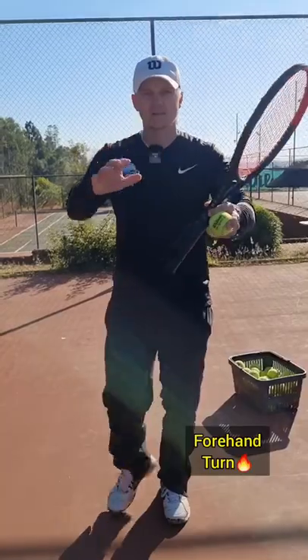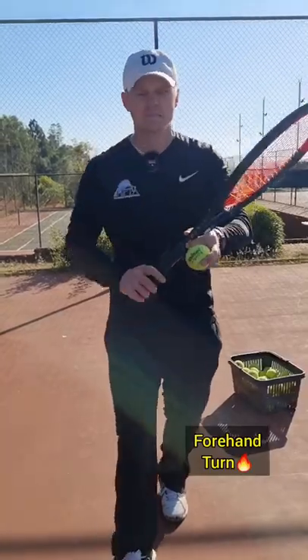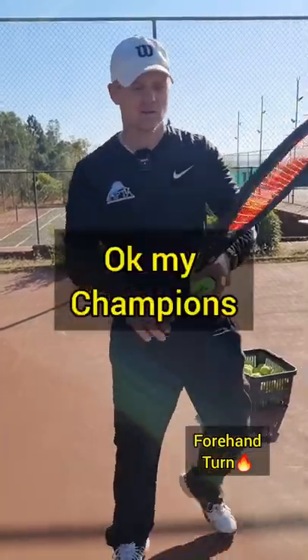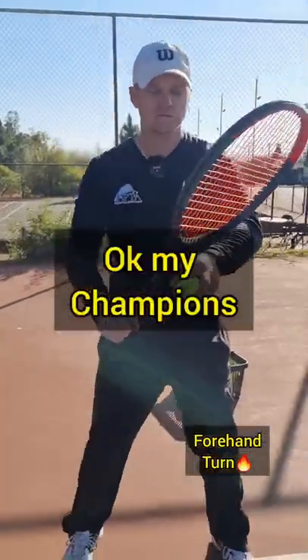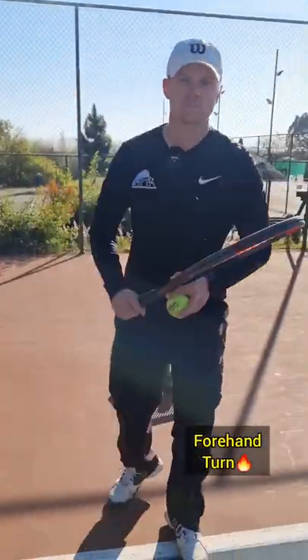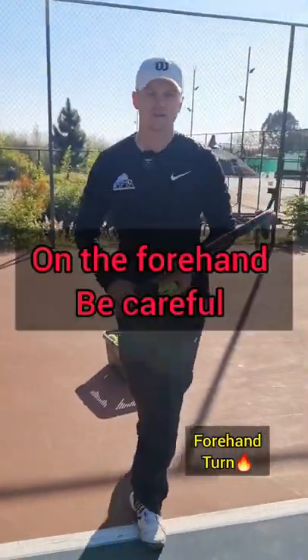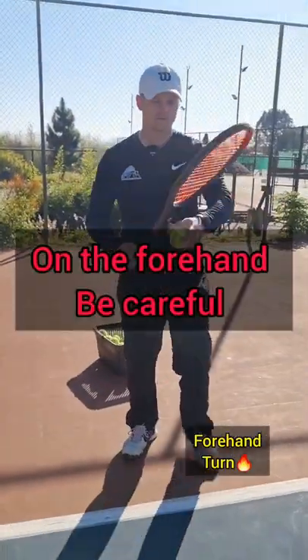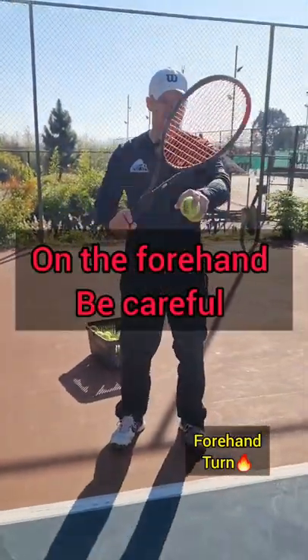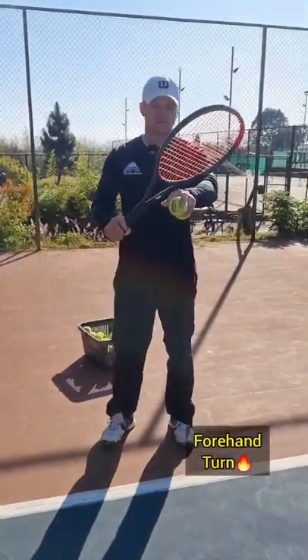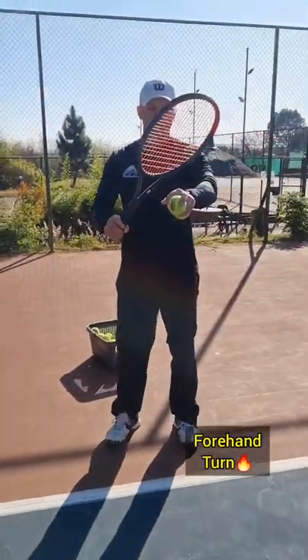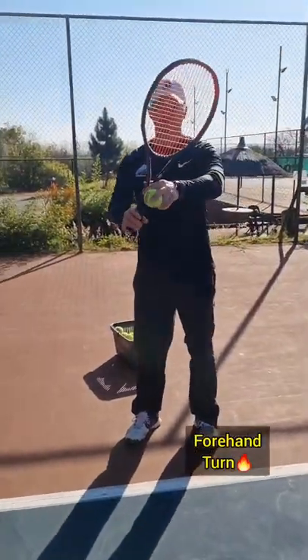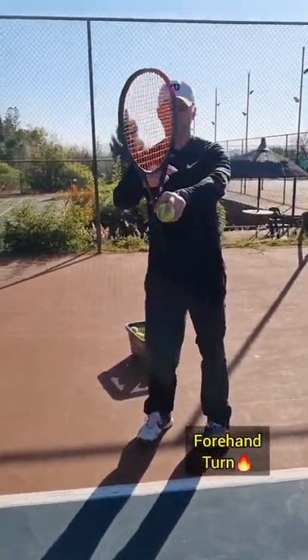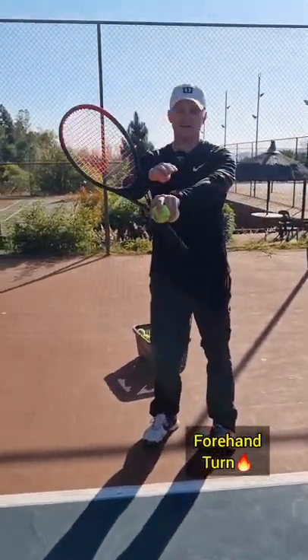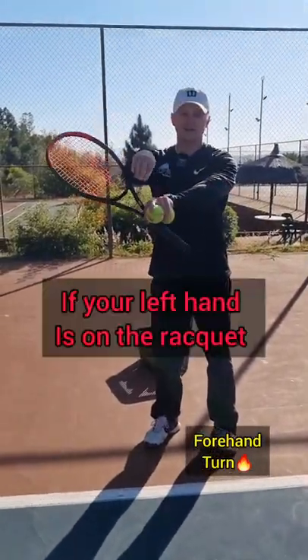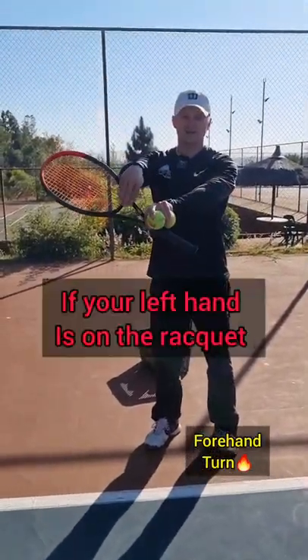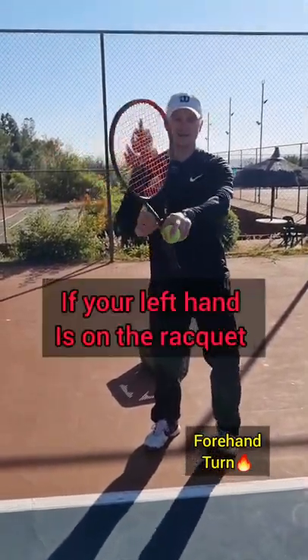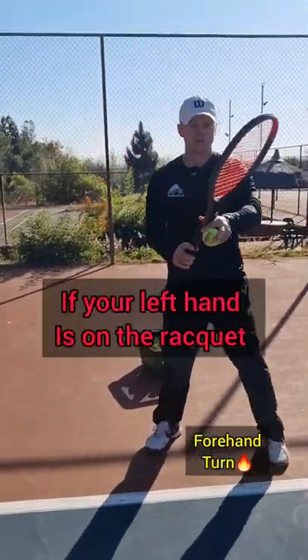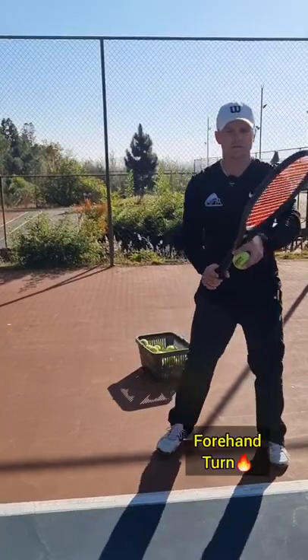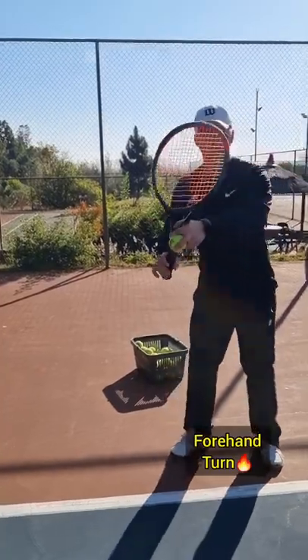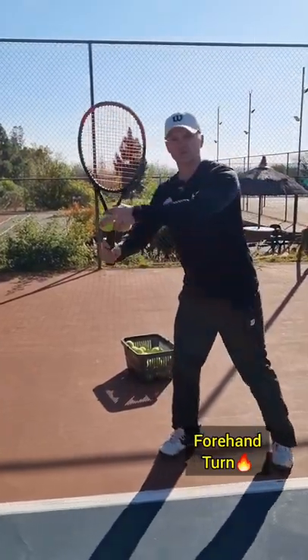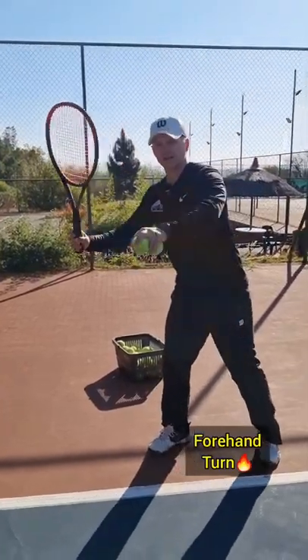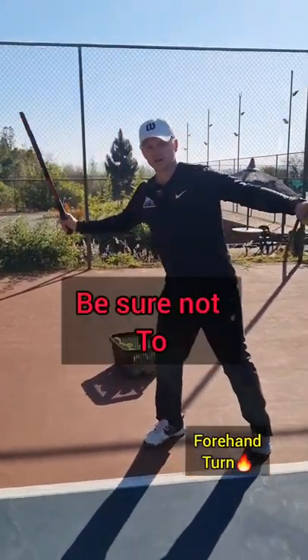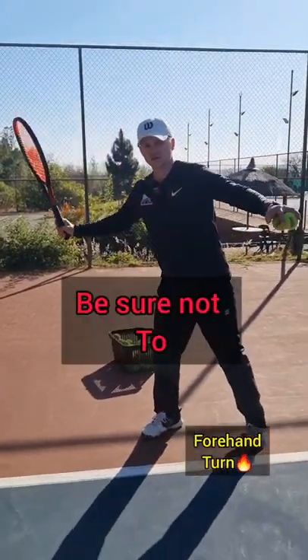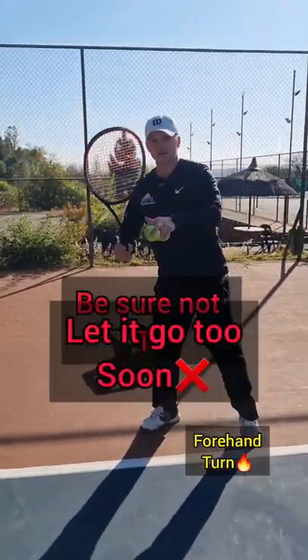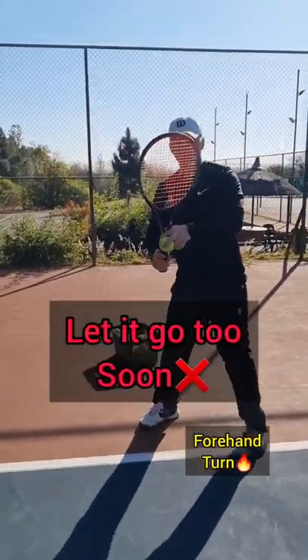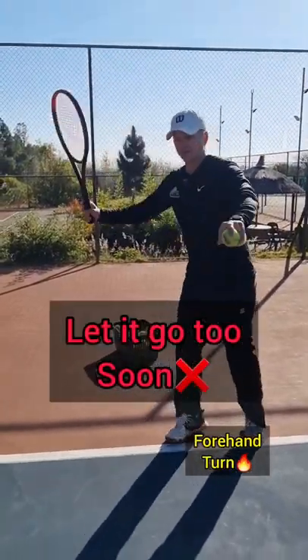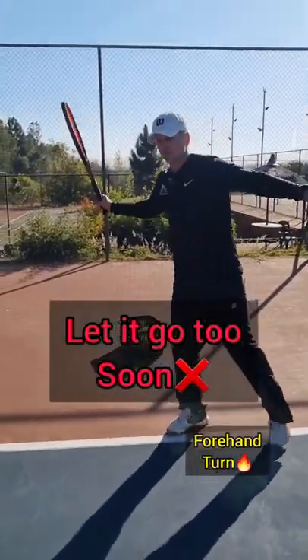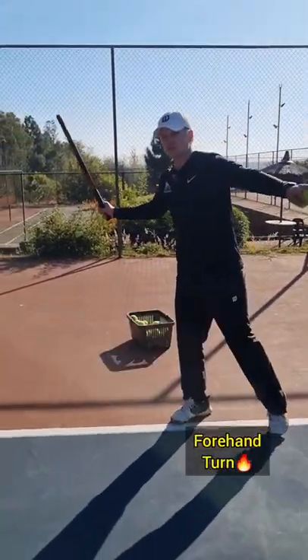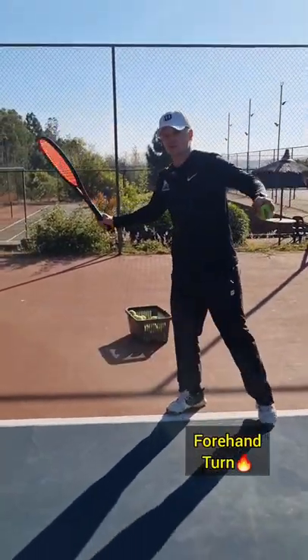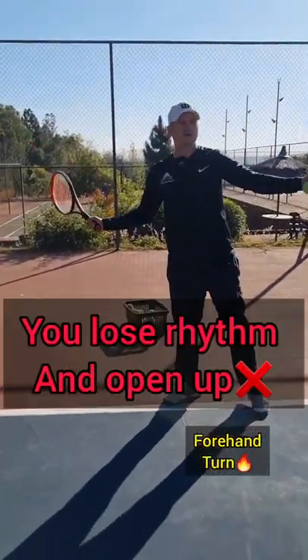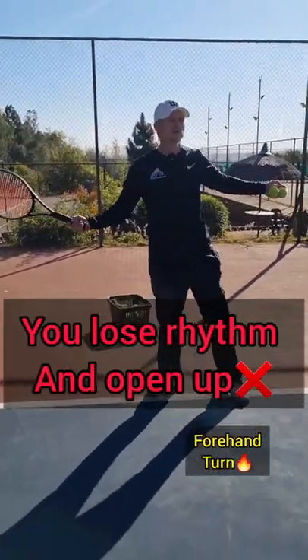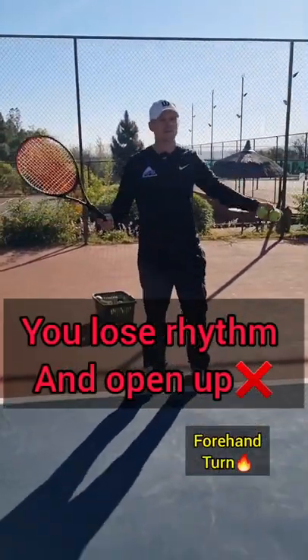Okay, my champions, on the forehand, be careful — if your left hand is on the racket, be careful not to let it go too soon. If you let it go too soon, you lose rhythm and you open up.